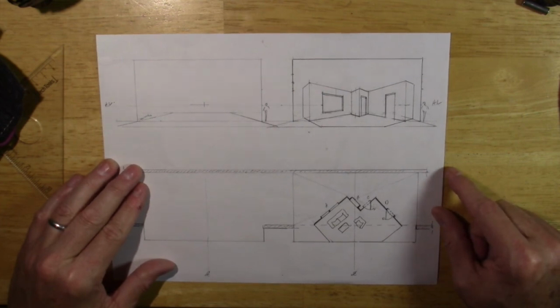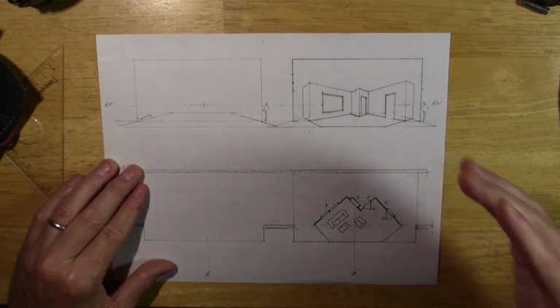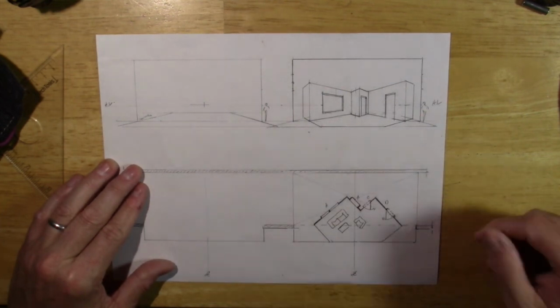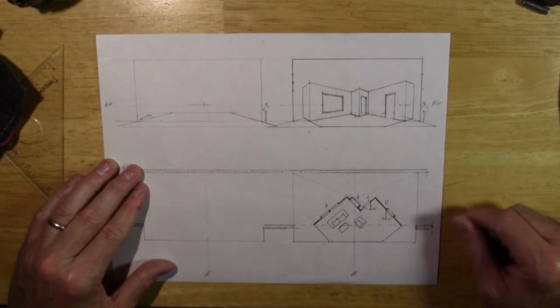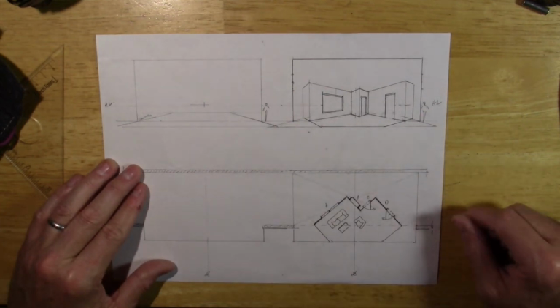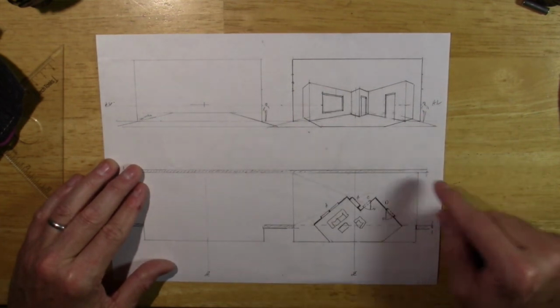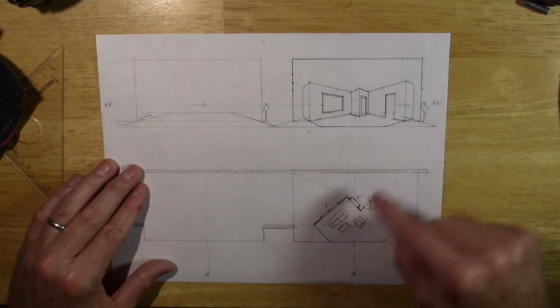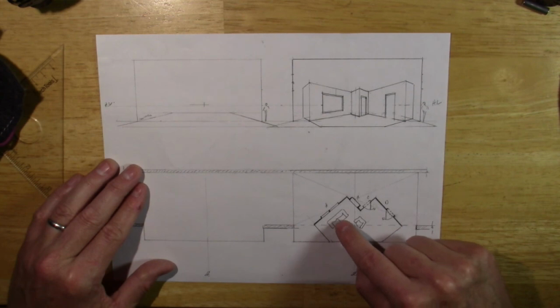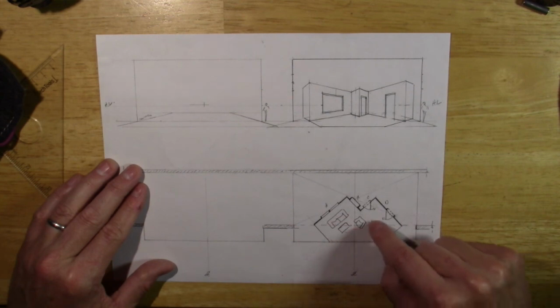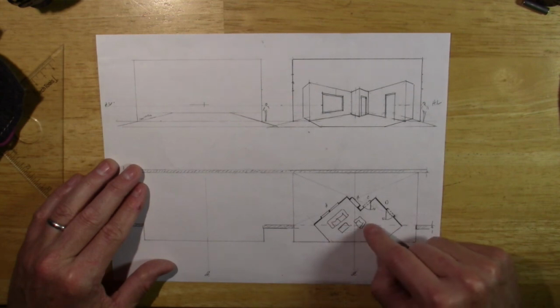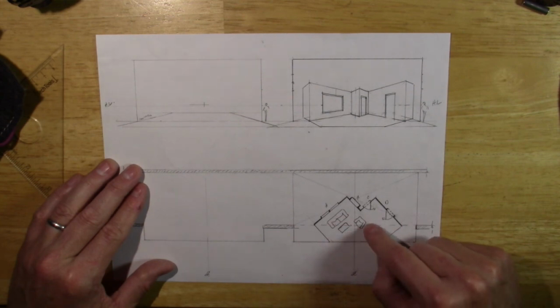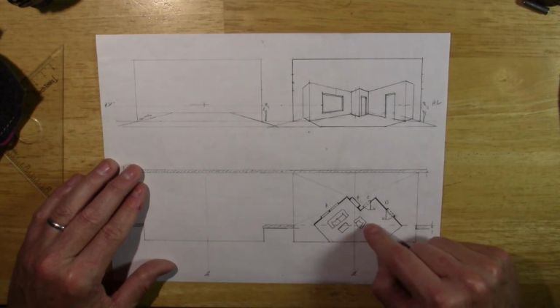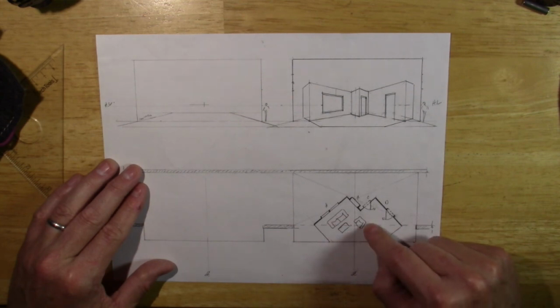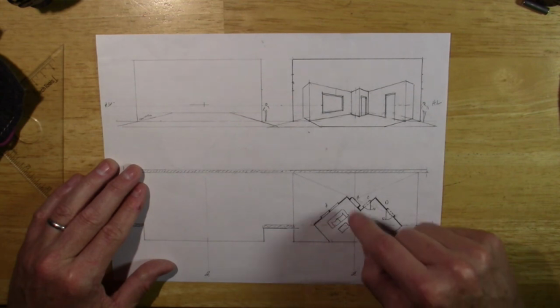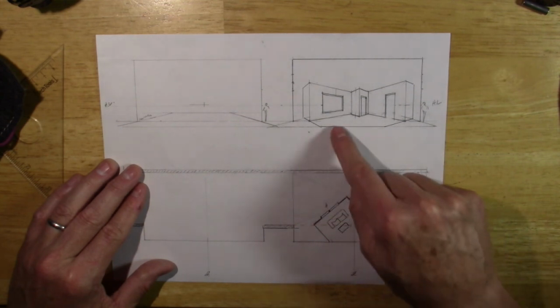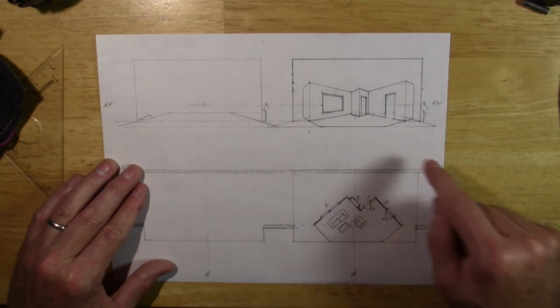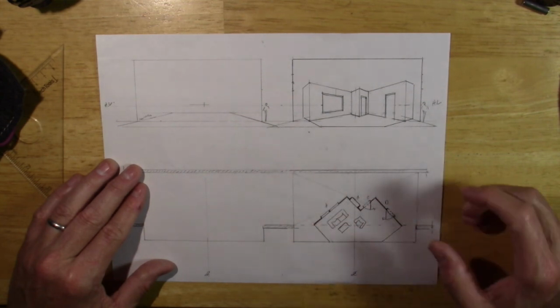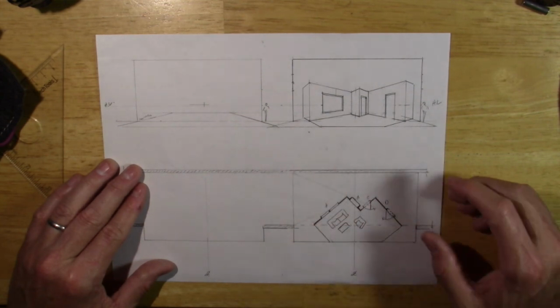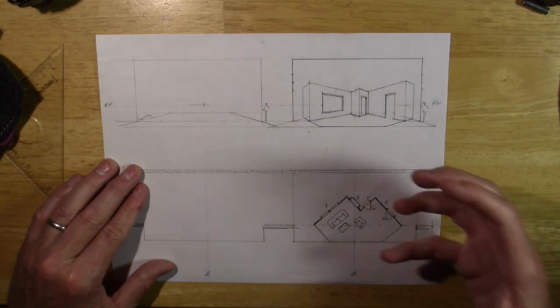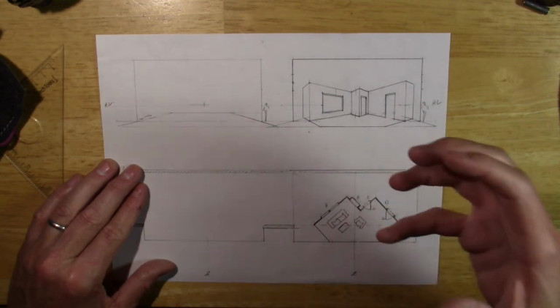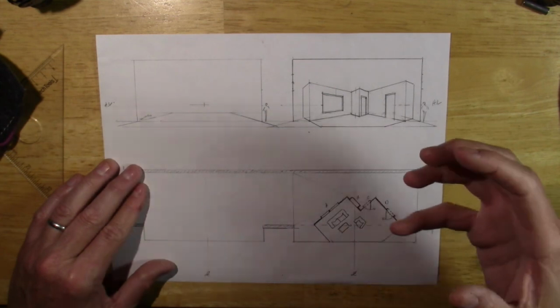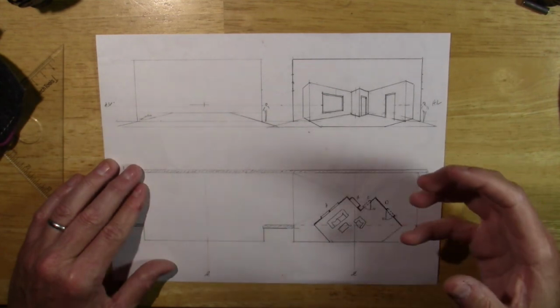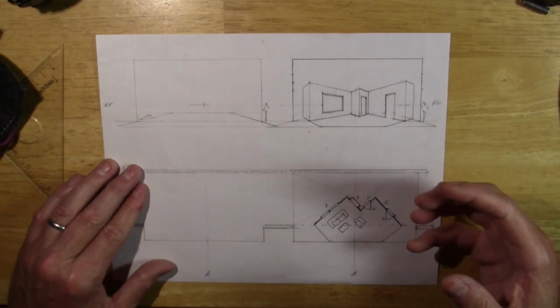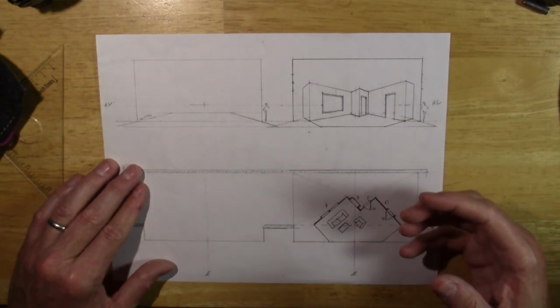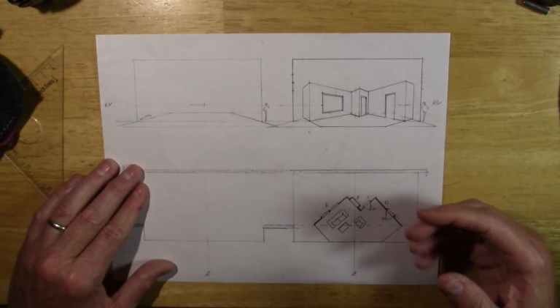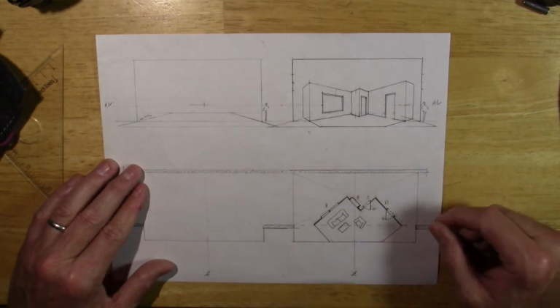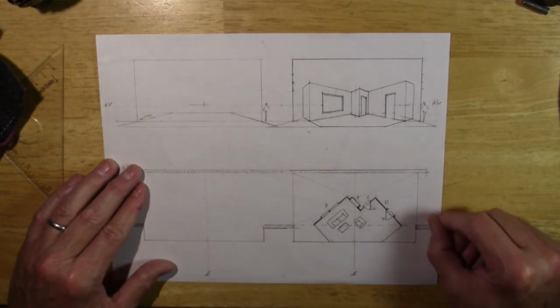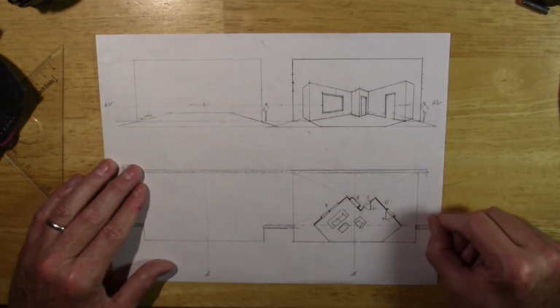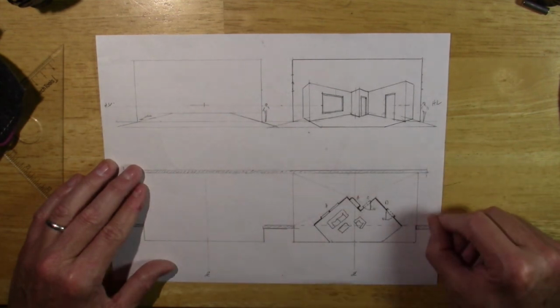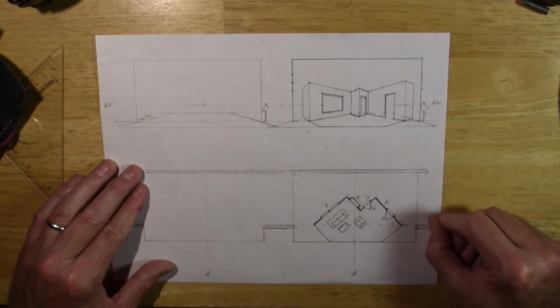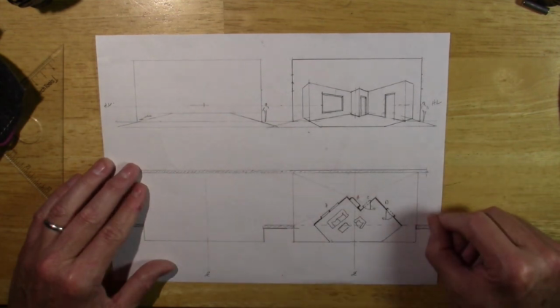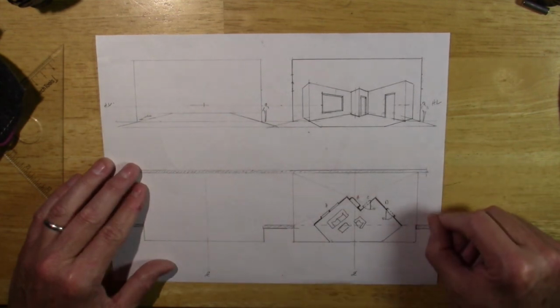On the next video, what we're going to do is add in these furniture pieces — find them on the floor first and then build their mass as we draw them up. So stay tuned for the third installment.